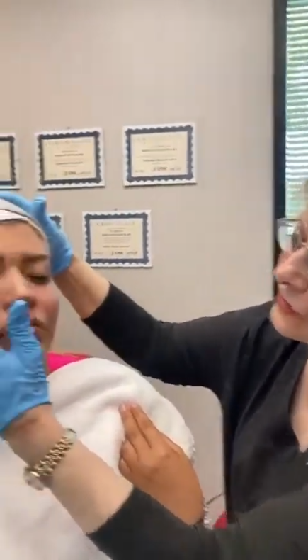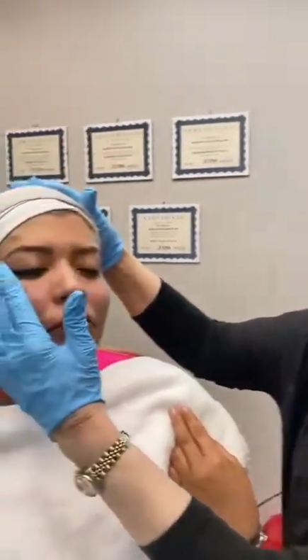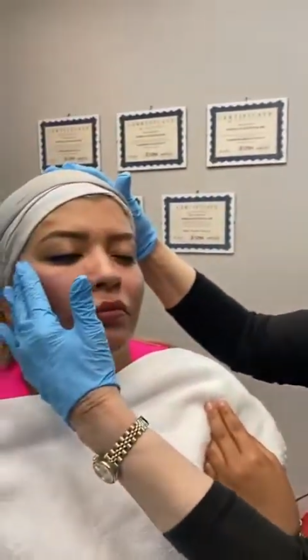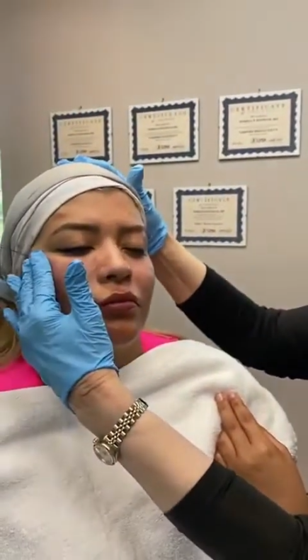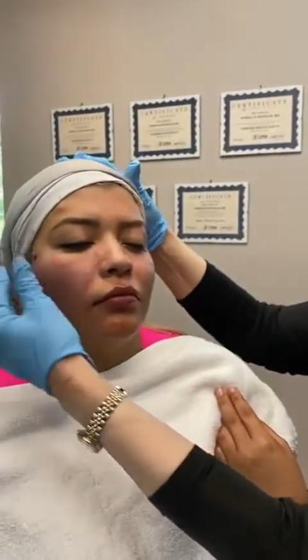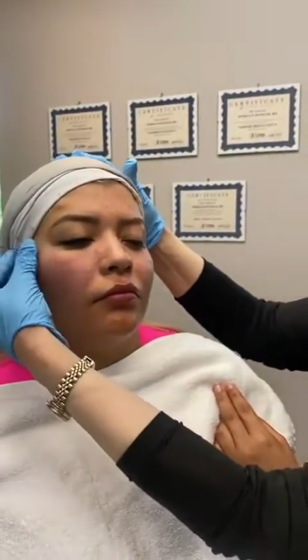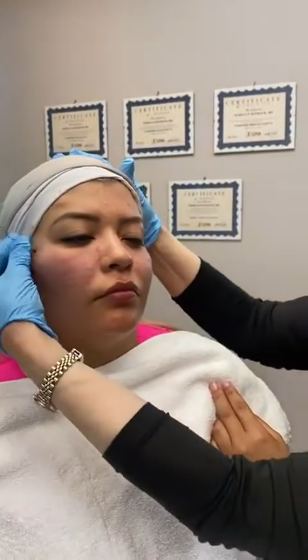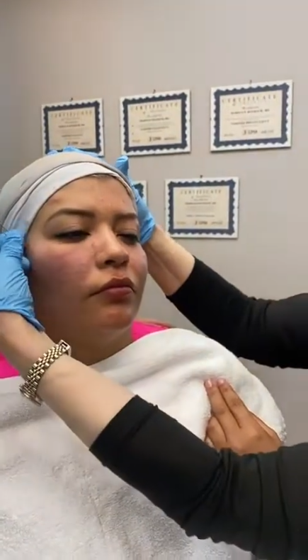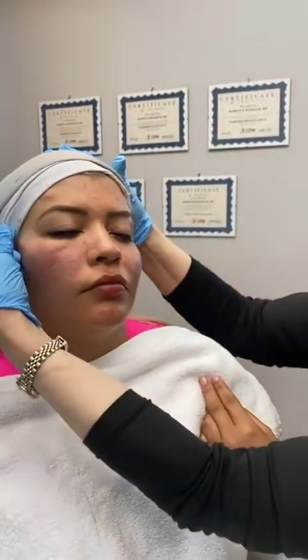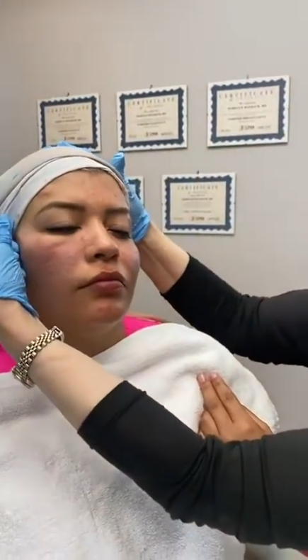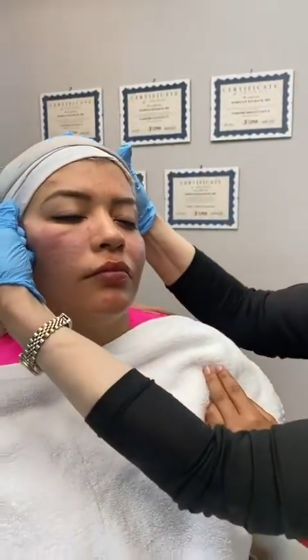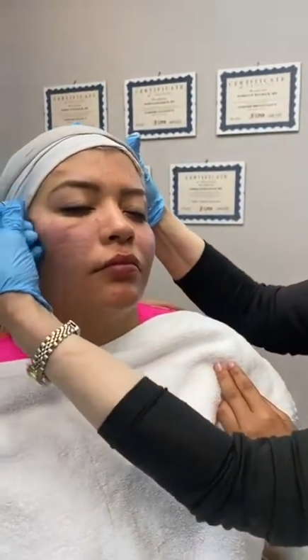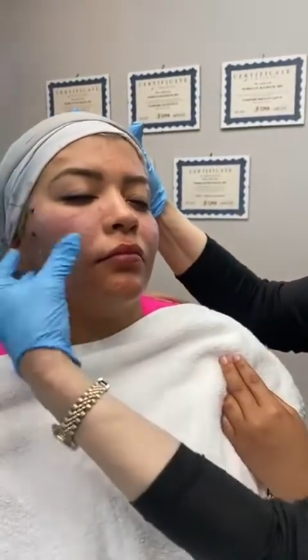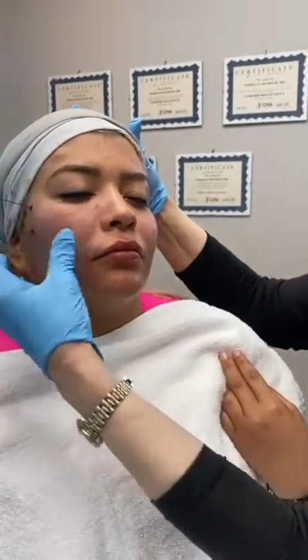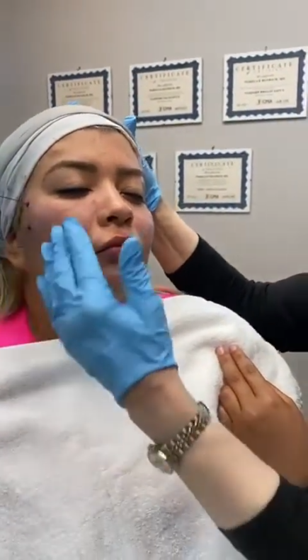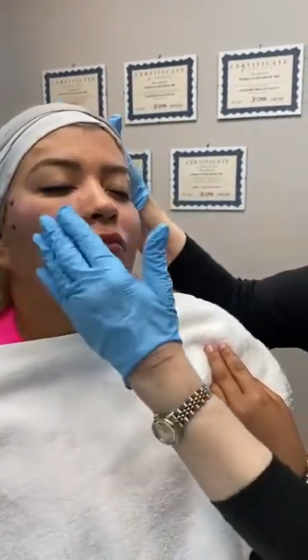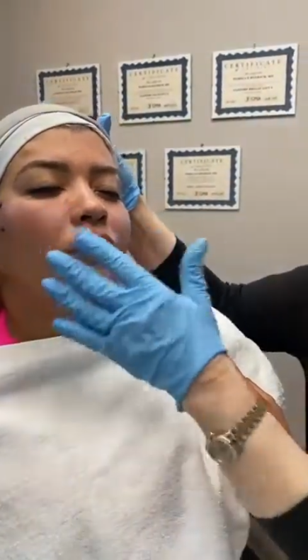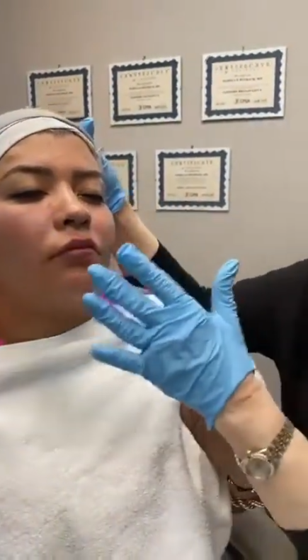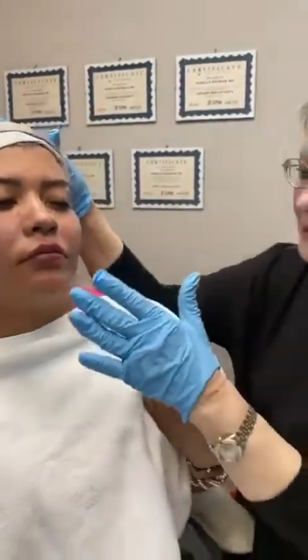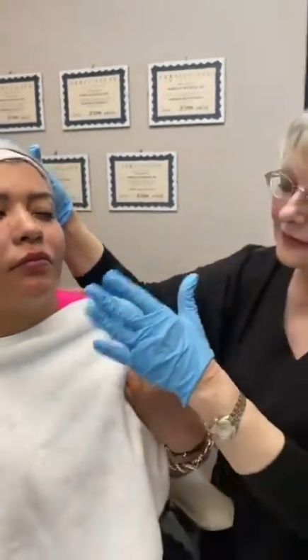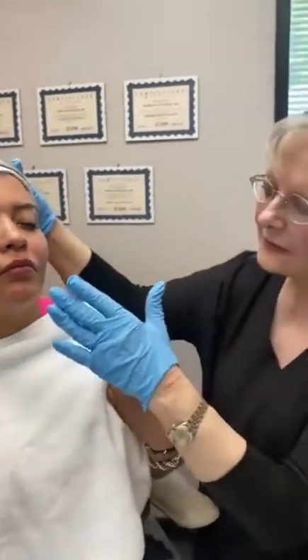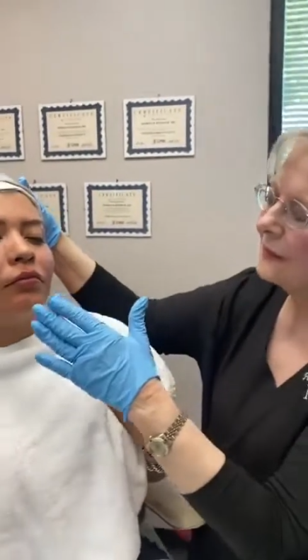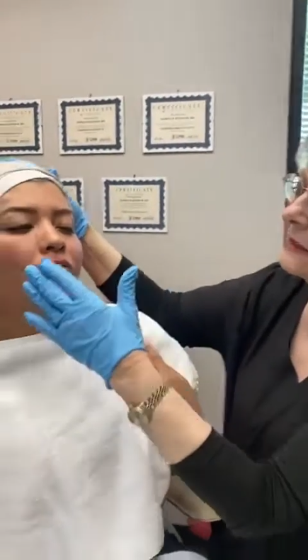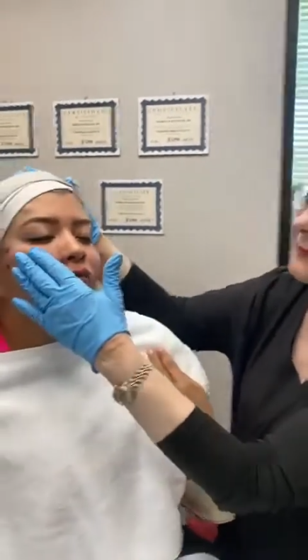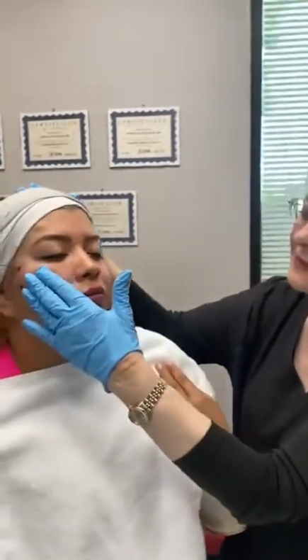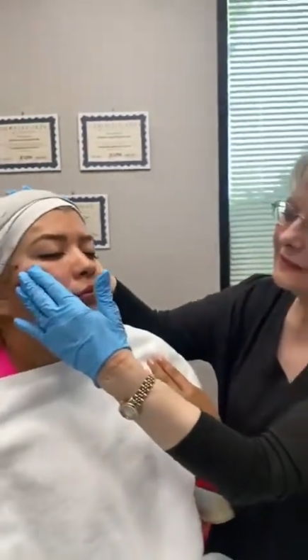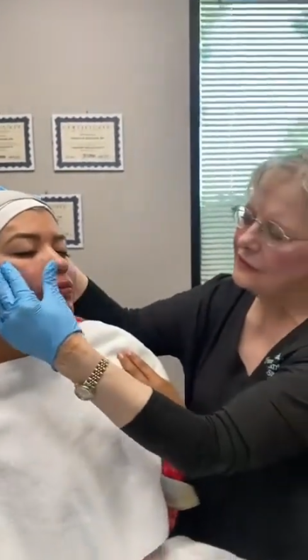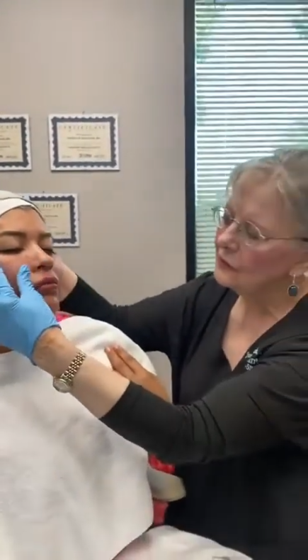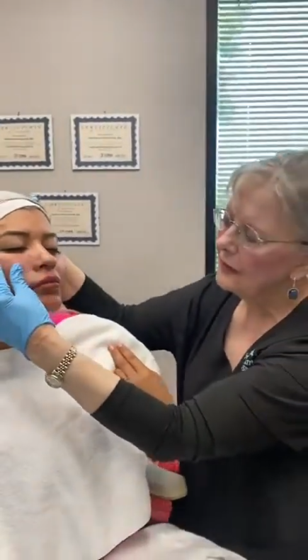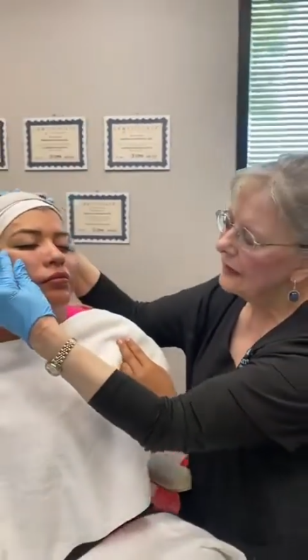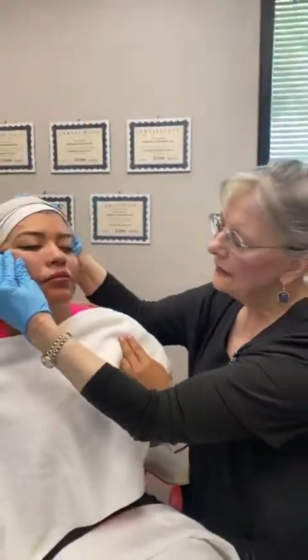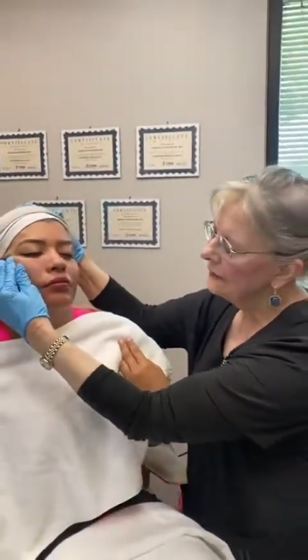She has a little swelling here, but as you can see when you pull these, that's going to smooth this out. As she resorbs this over the next six months, this is going to continue to tighten and lift.